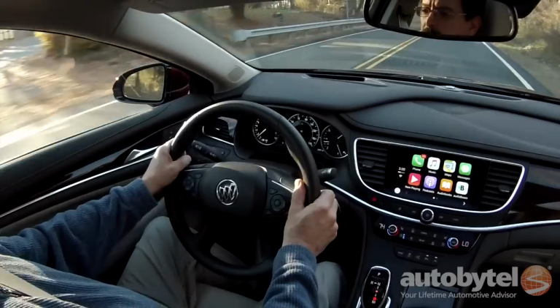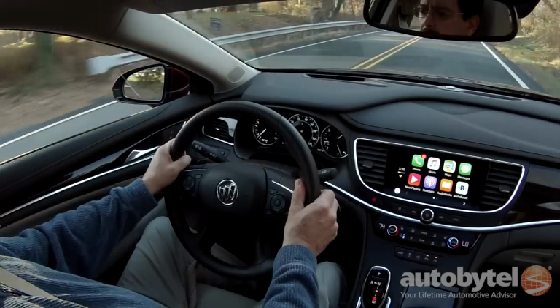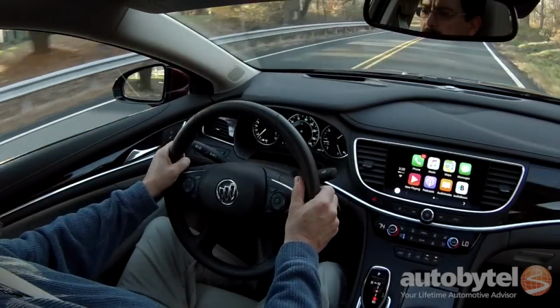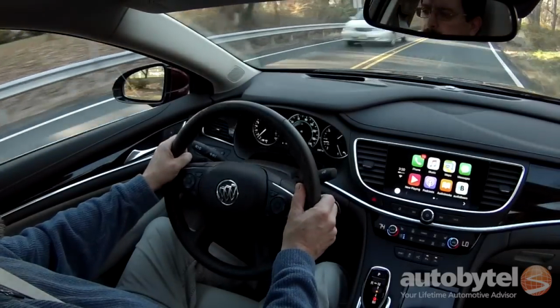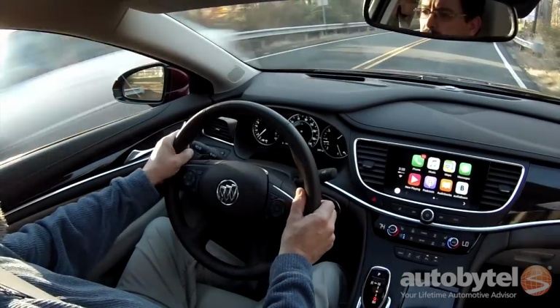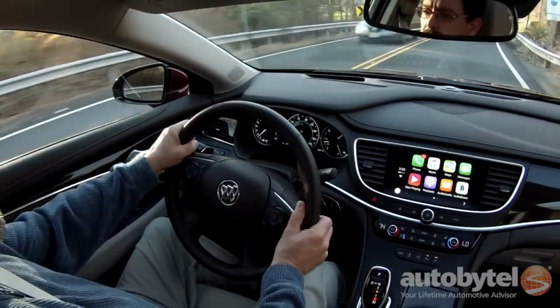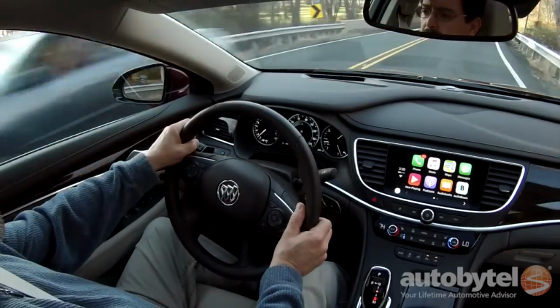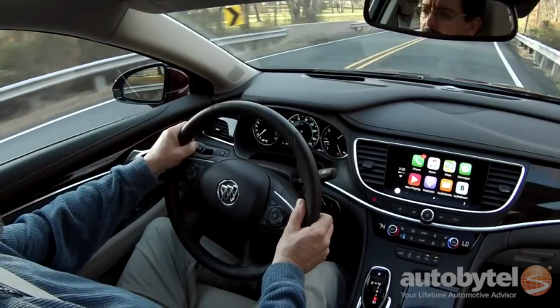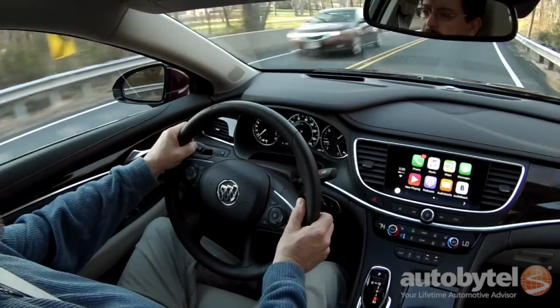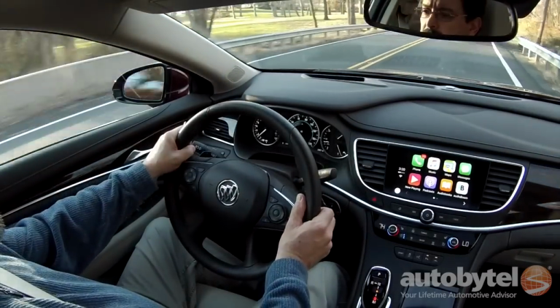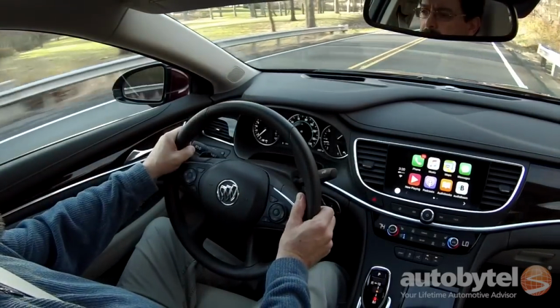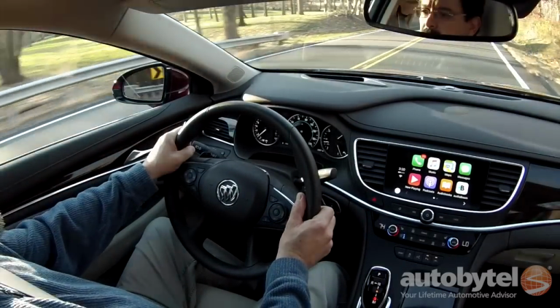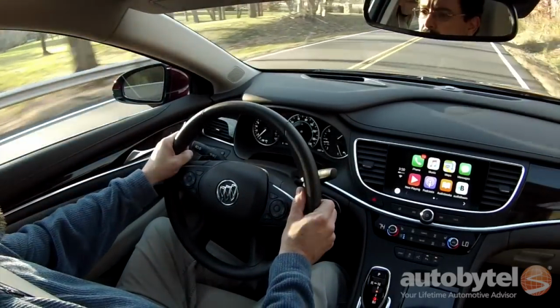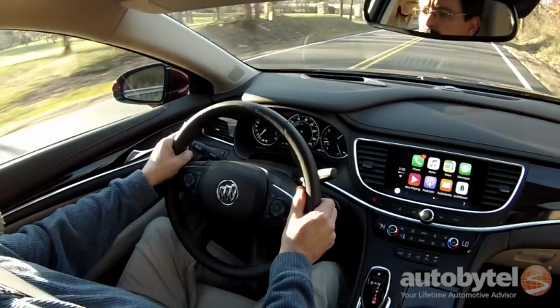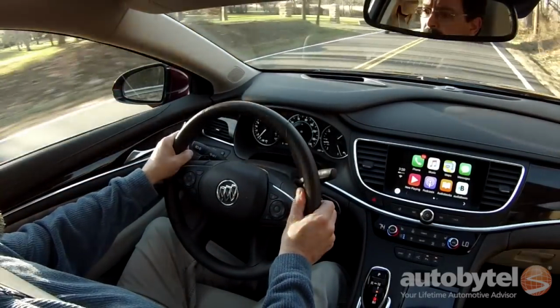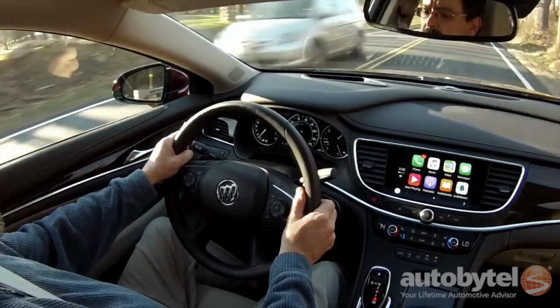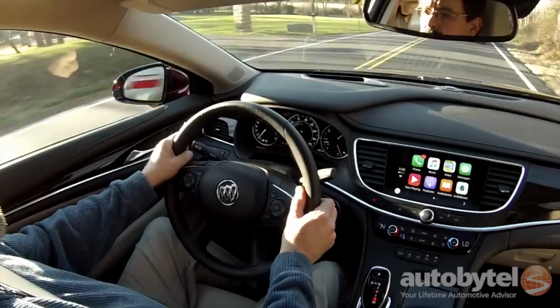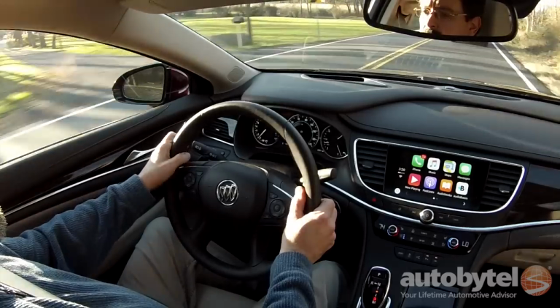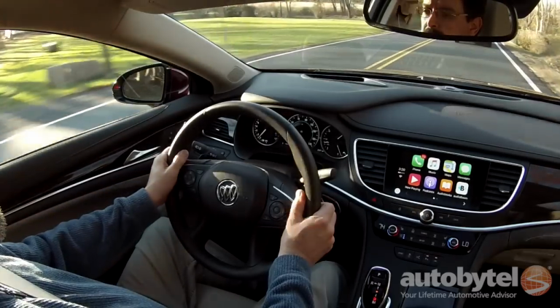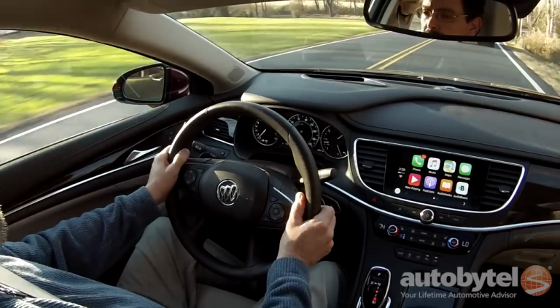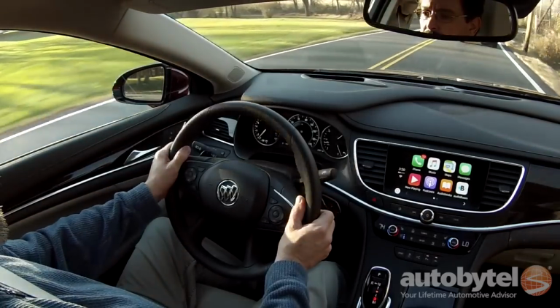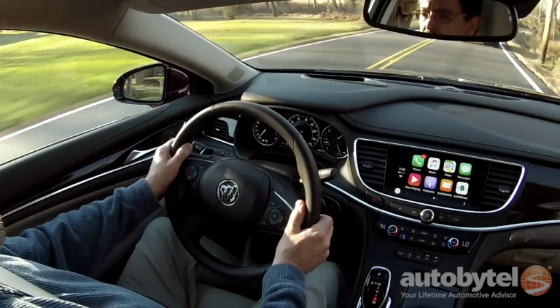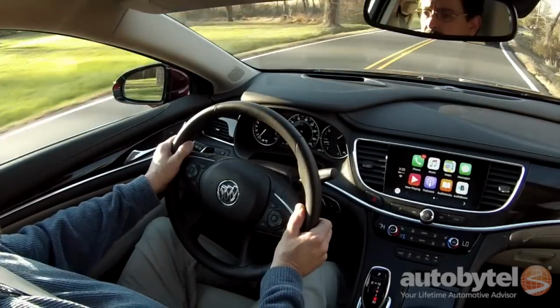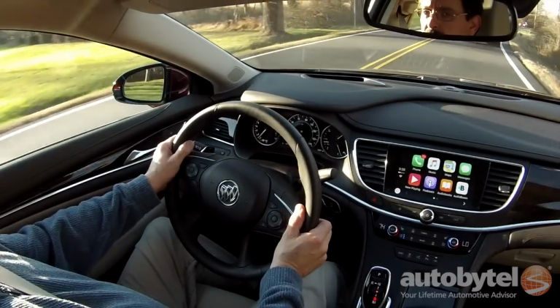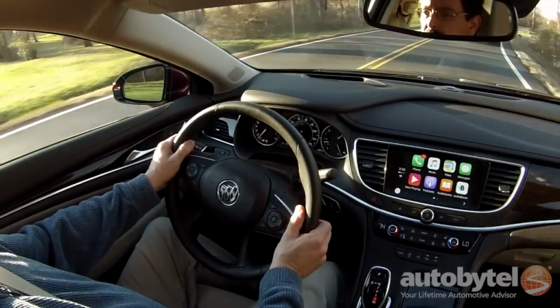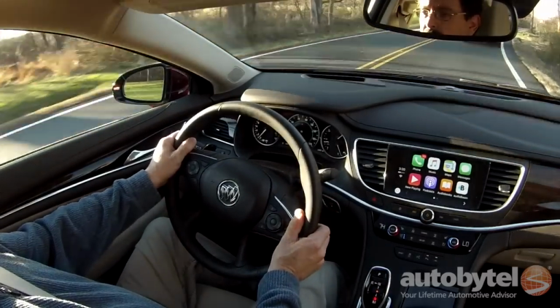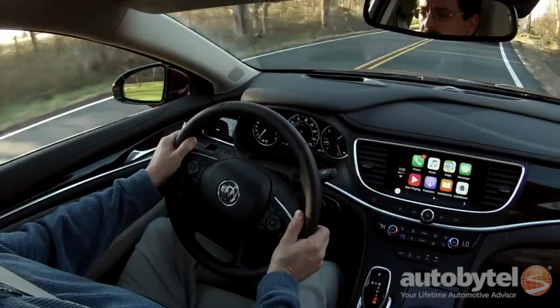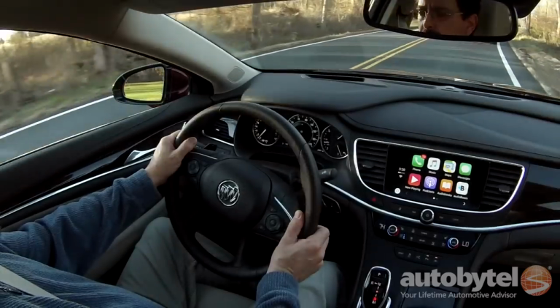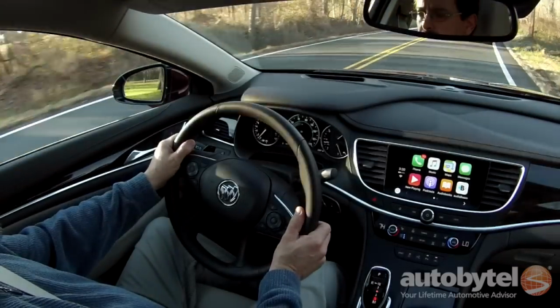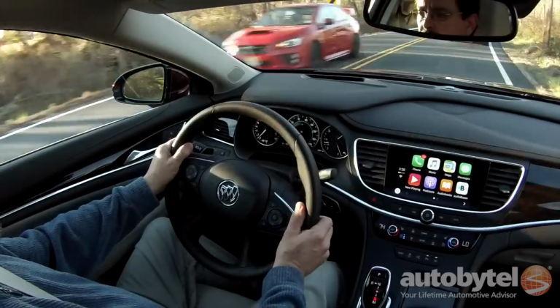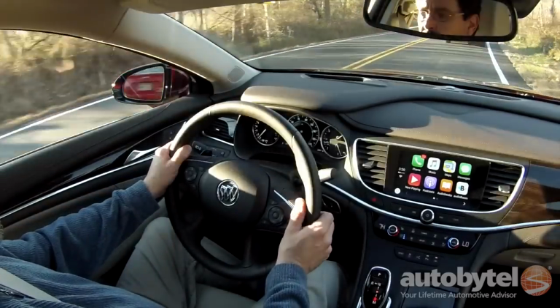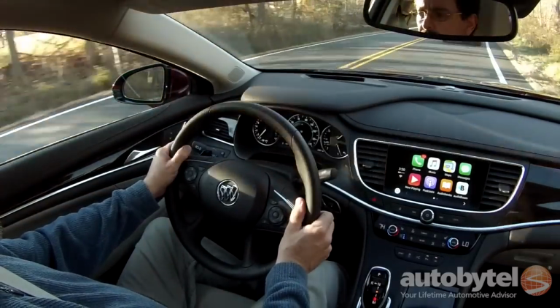It's longer, lower, wider, and 300 pounds lighter than last year's model. We tested a front-wheel drive LaCrosse Premium in Crimson Red Tint Coat with a light neutral perforated leather interior.